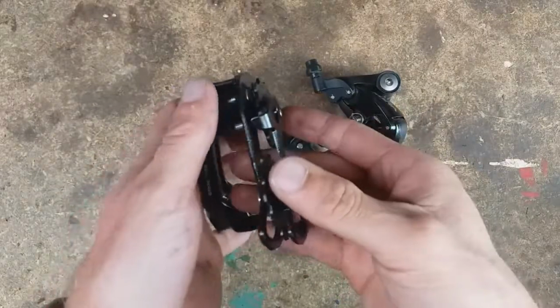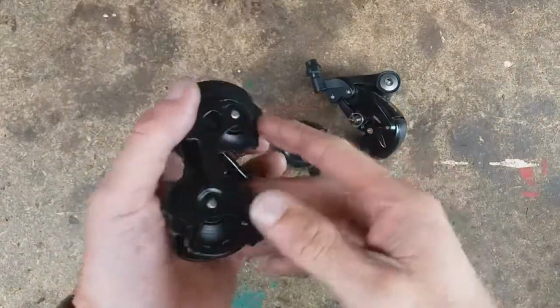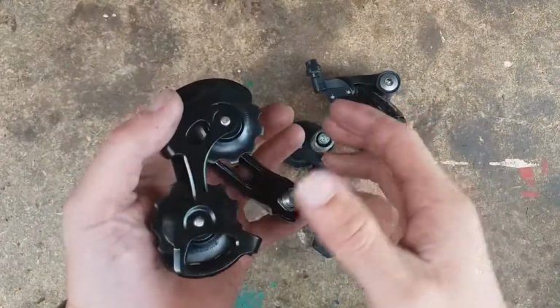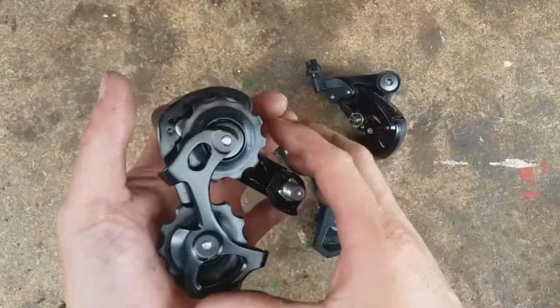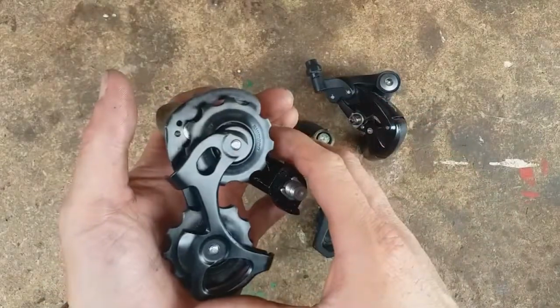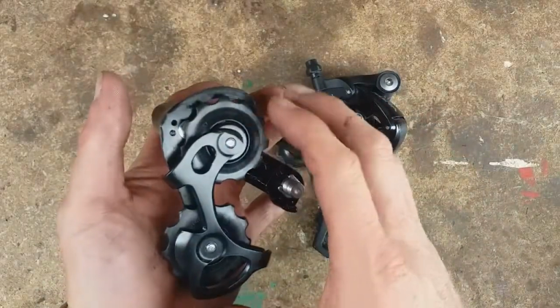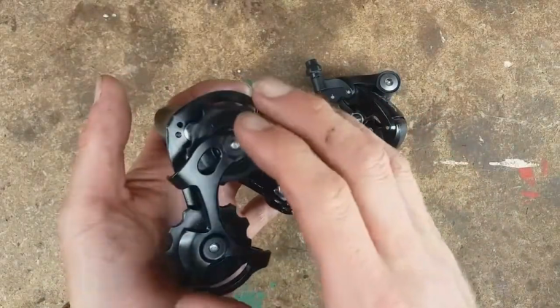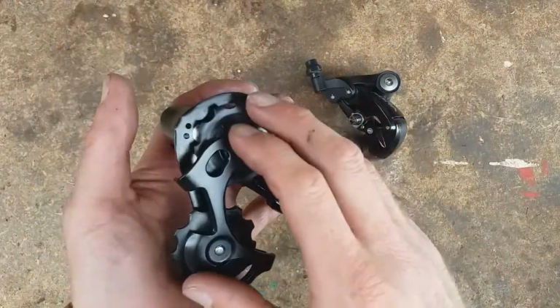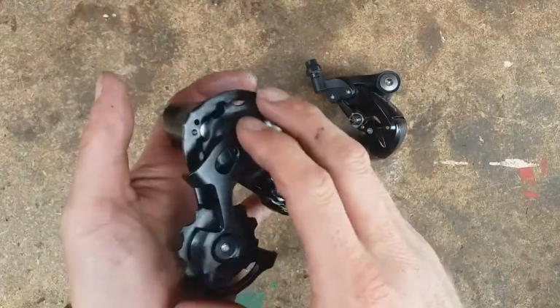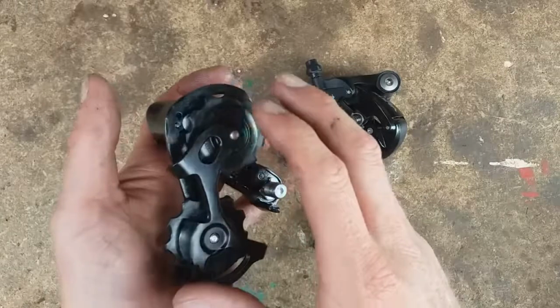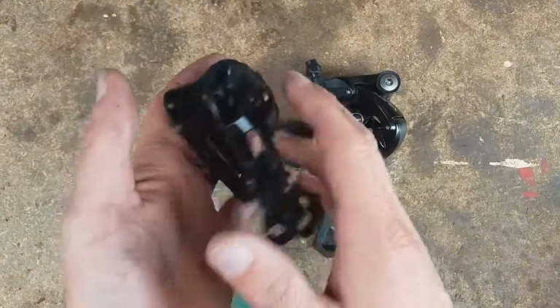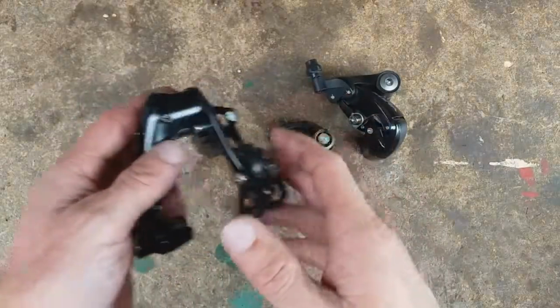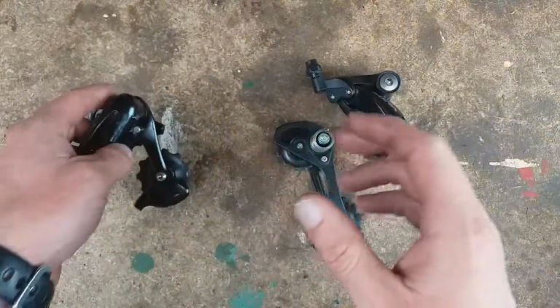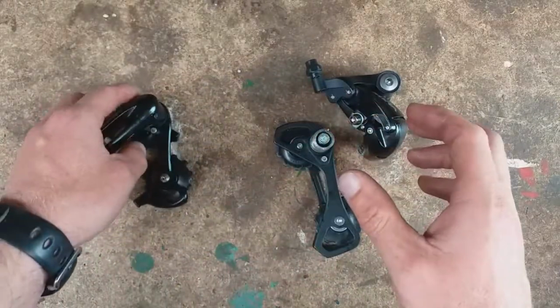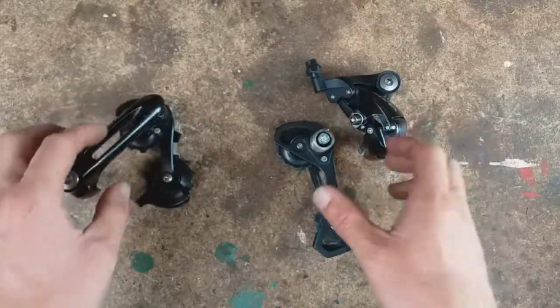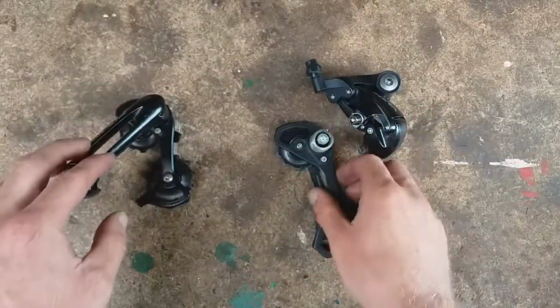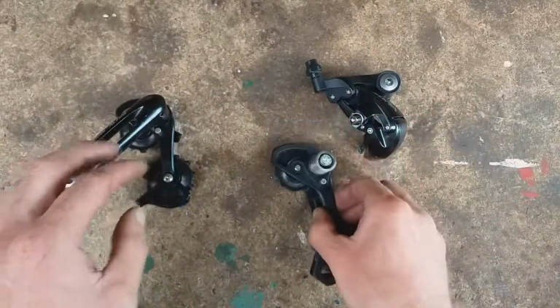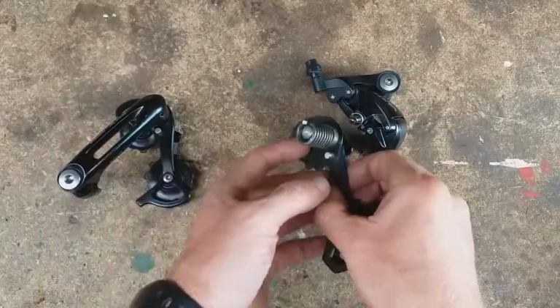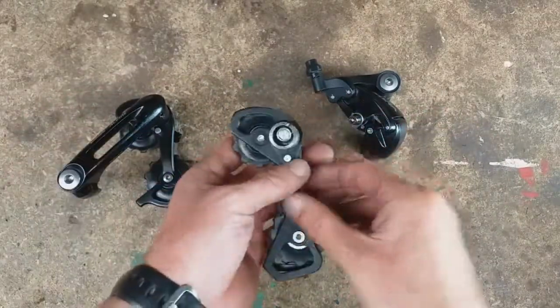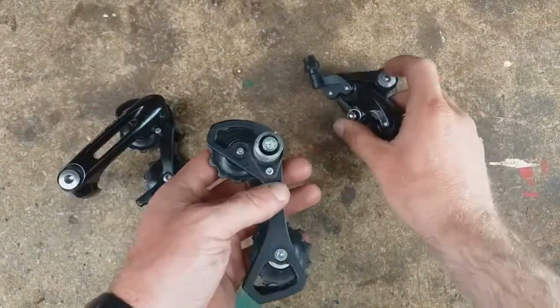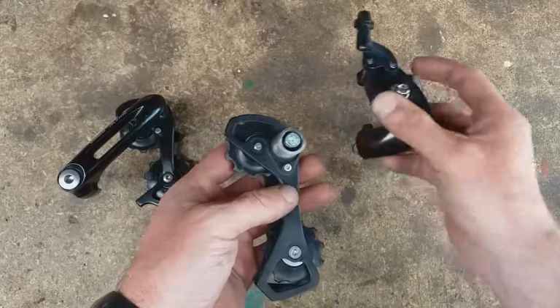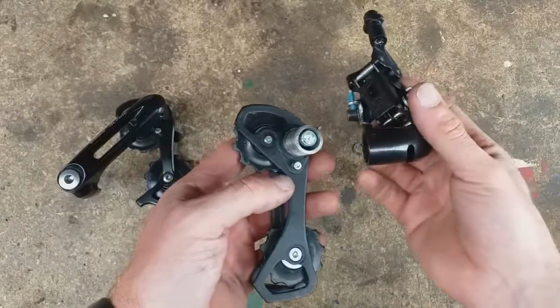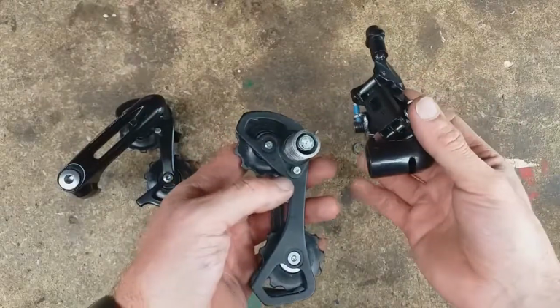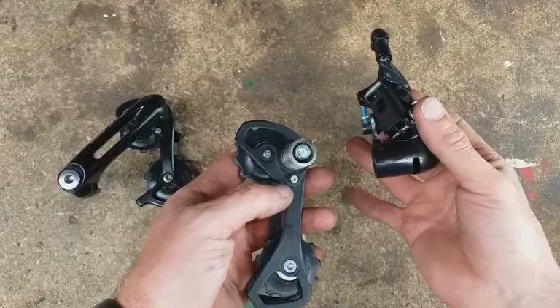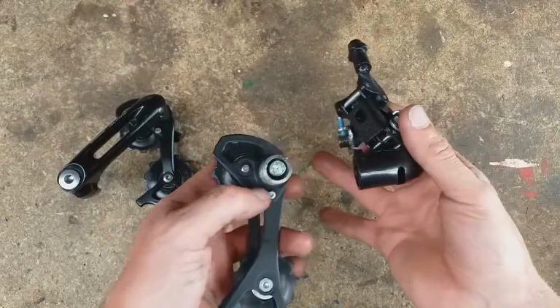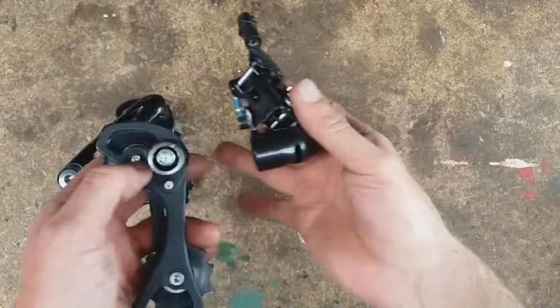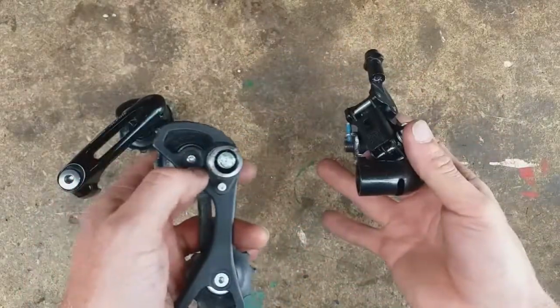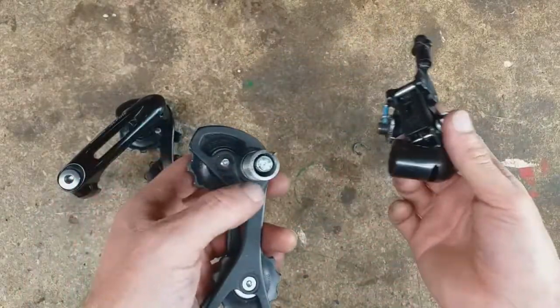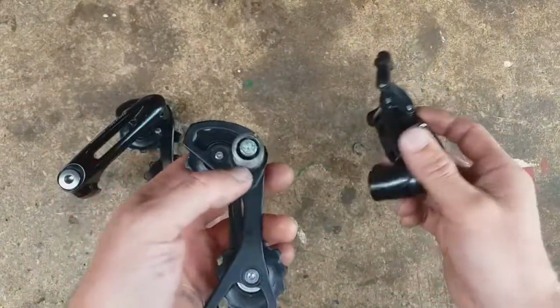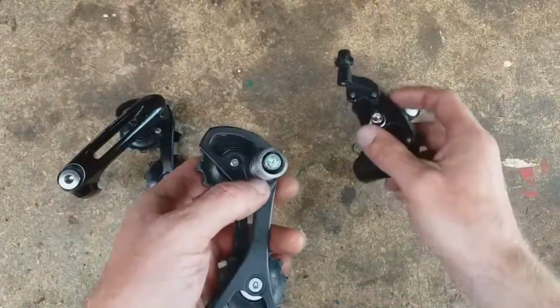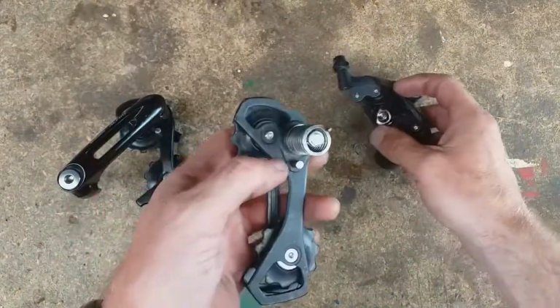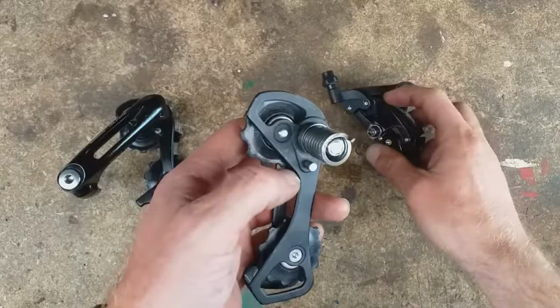So what I'm going to do, until I can have a rethink on a chain tensioner, is to put the derailleur back on the bike. I've taken this apart in the hope that I might be able to switch parts around, but obviously everything's different so you can't.